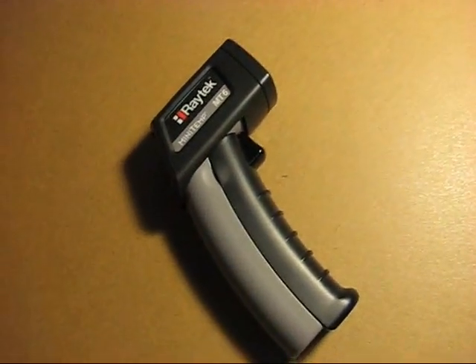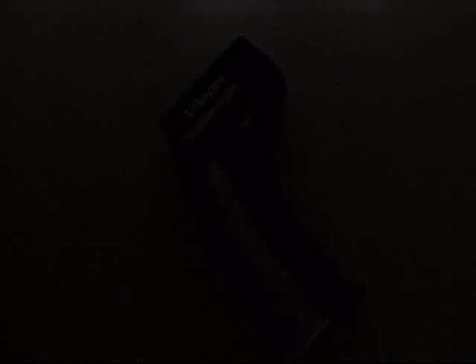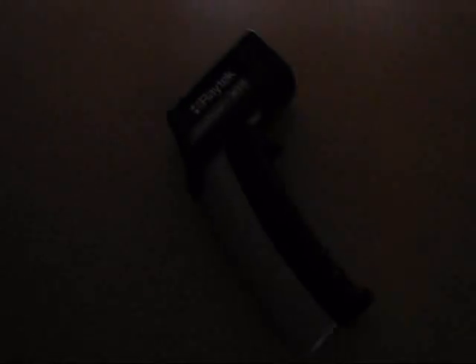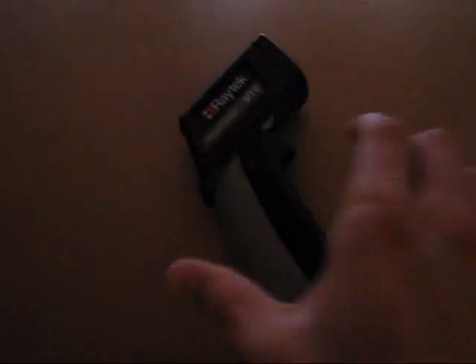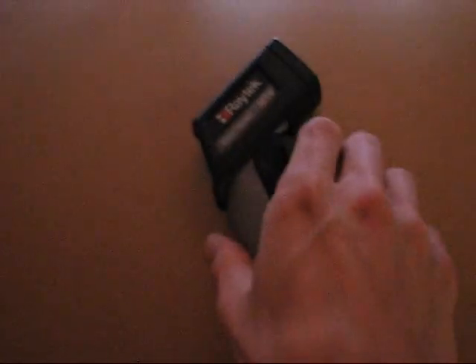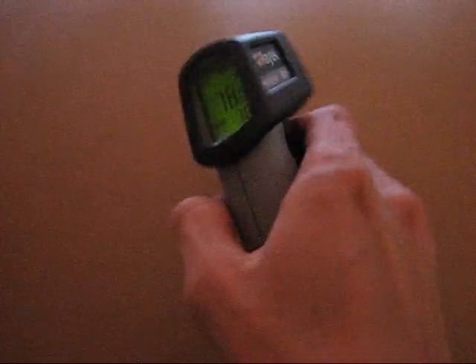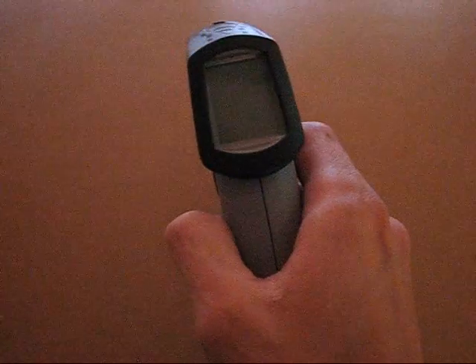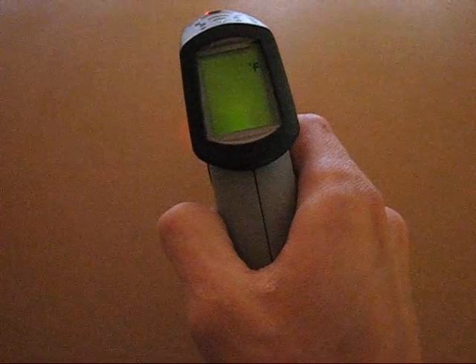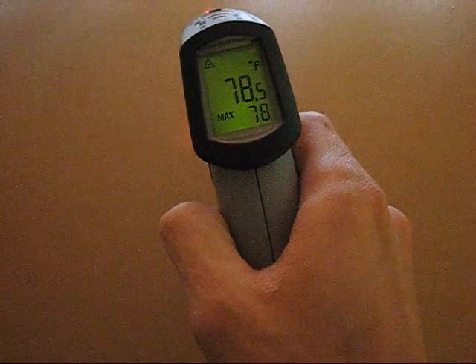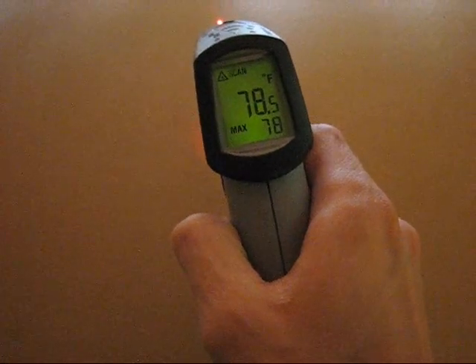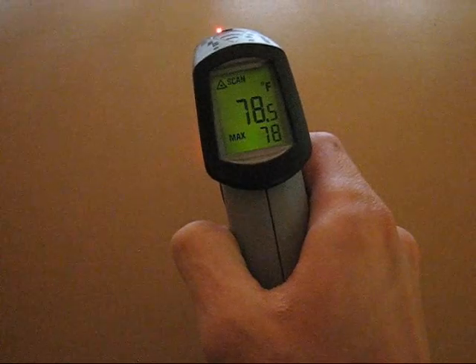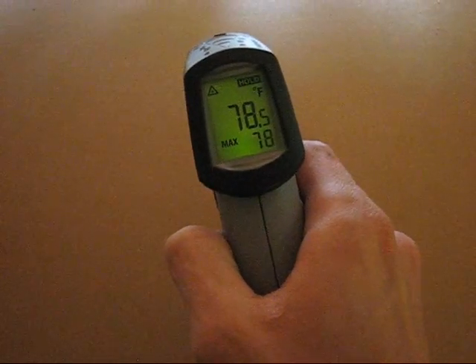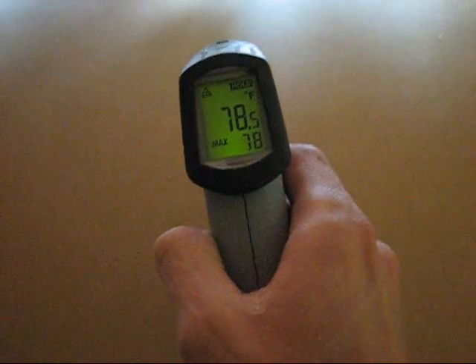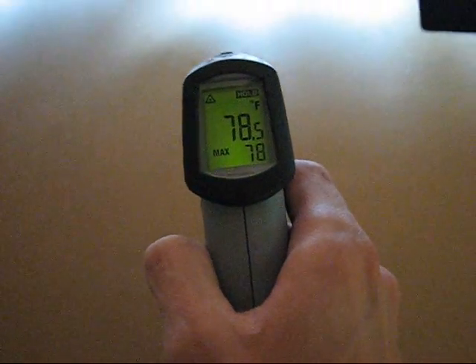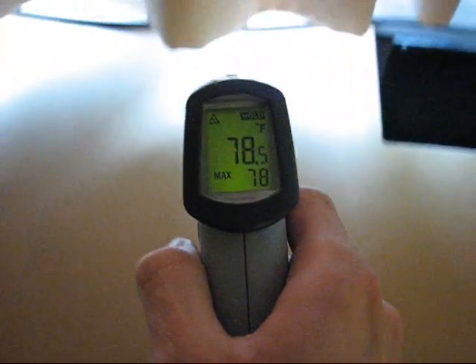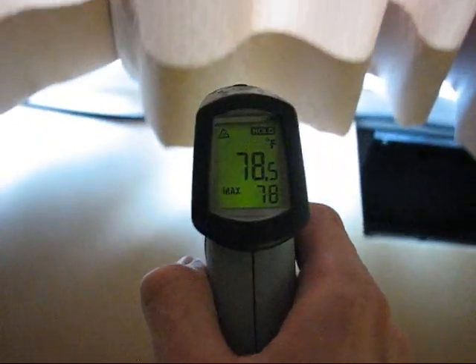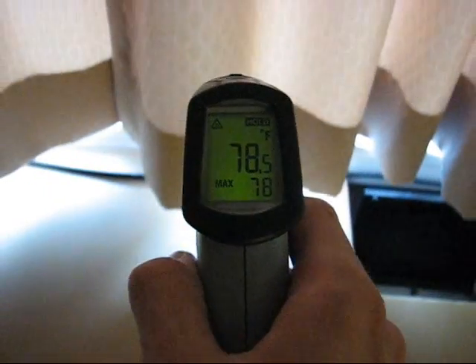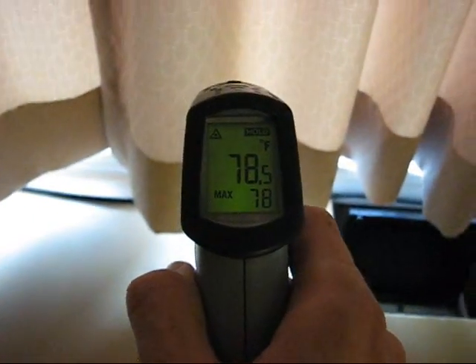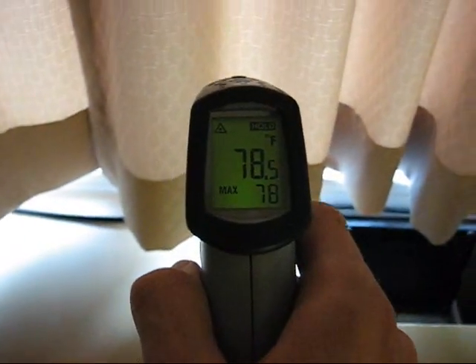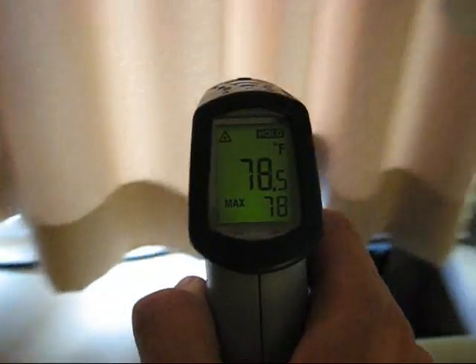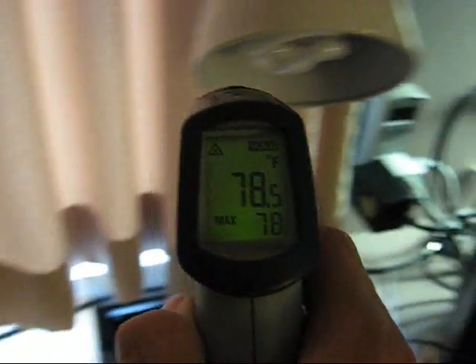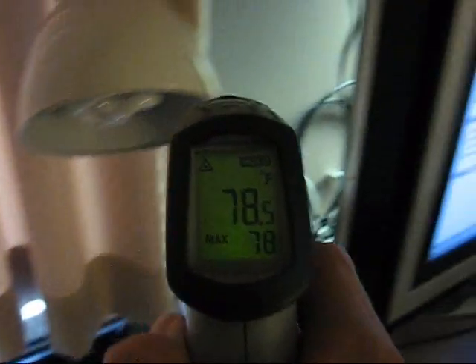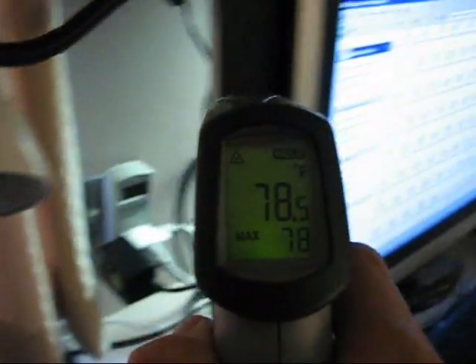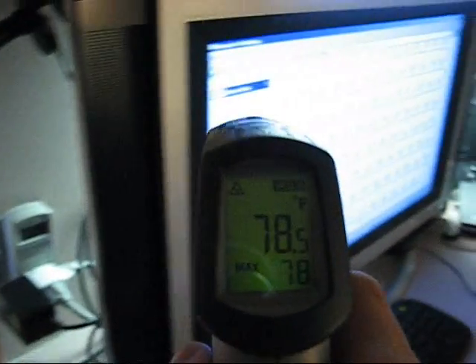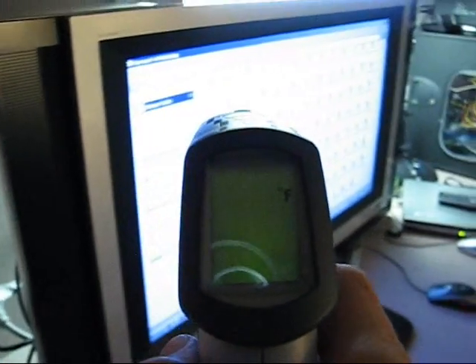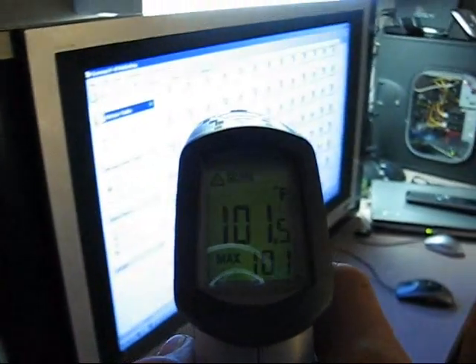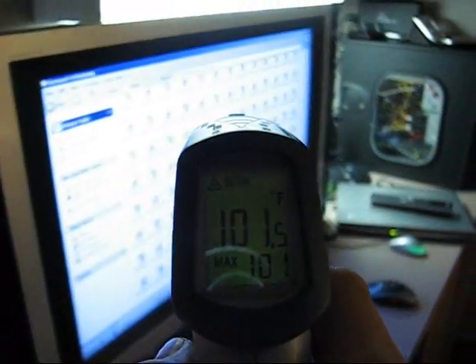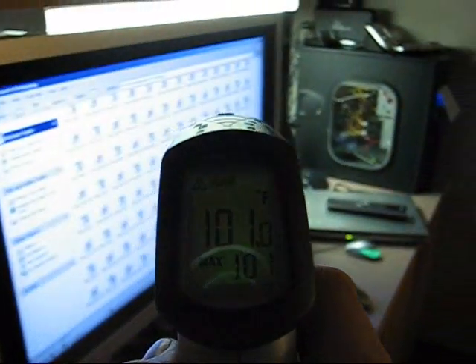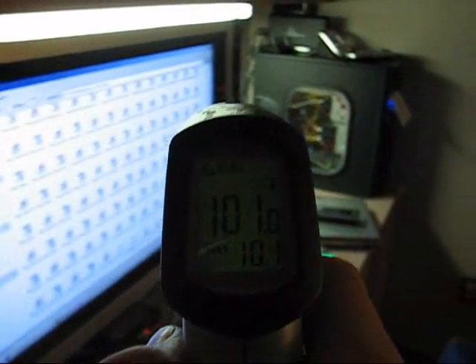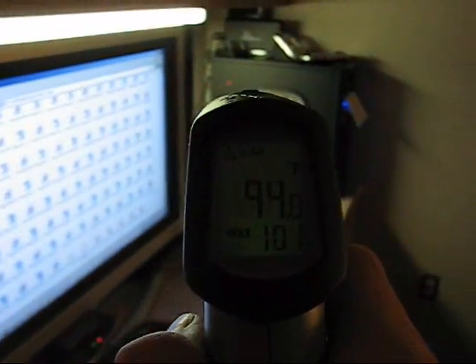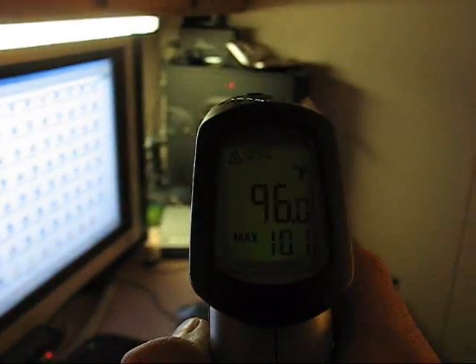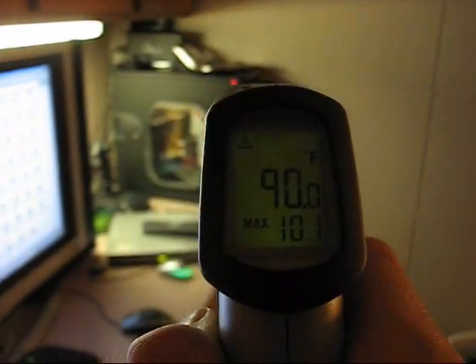Here we'll shut the light off to show you the backlit display. You can see this is a nice green backlit display, visible under pretty much any lighting condition. And as you scan around, notice the bottom number stays the same, which is the maximum temperature recorded.